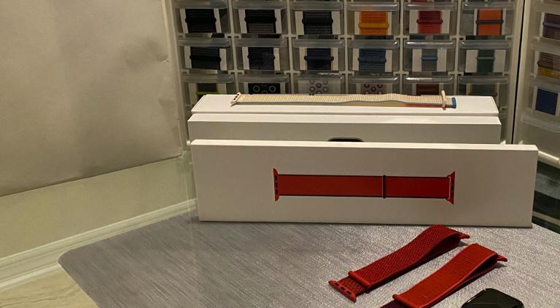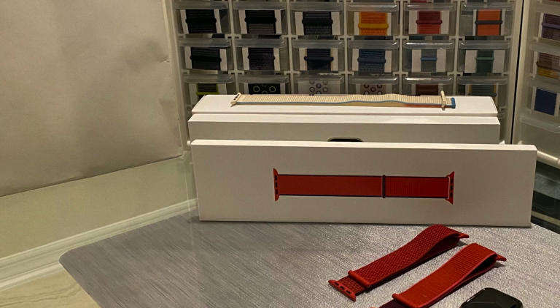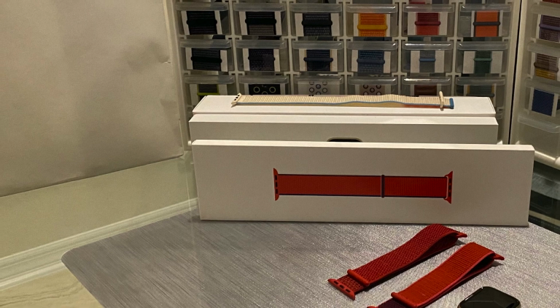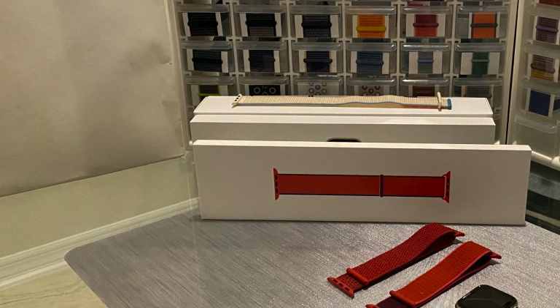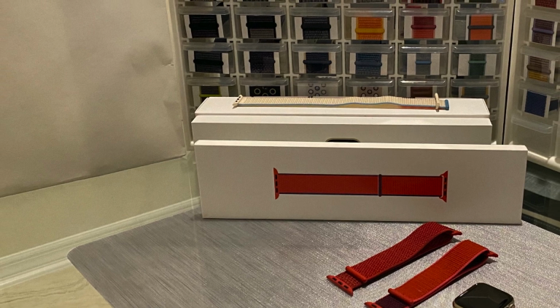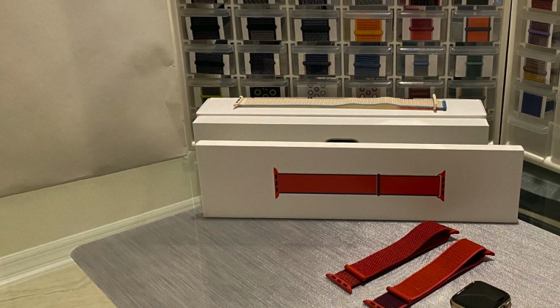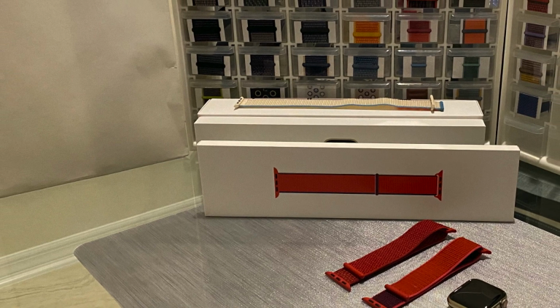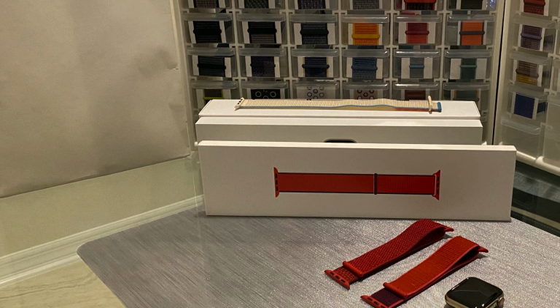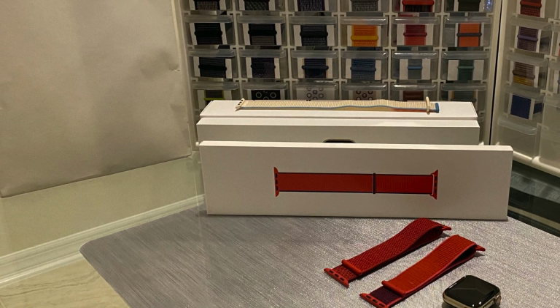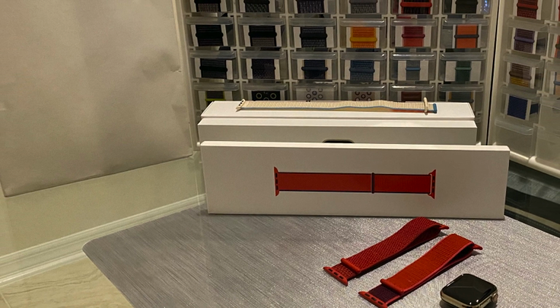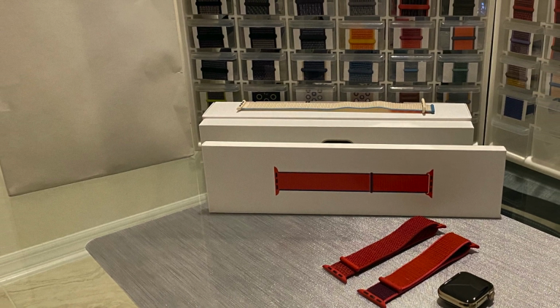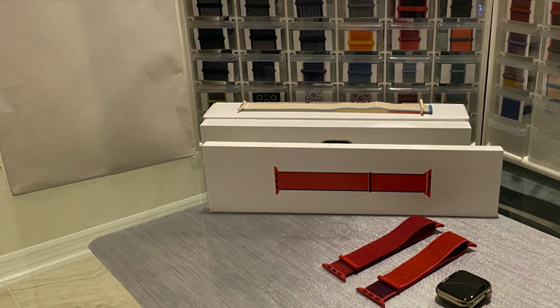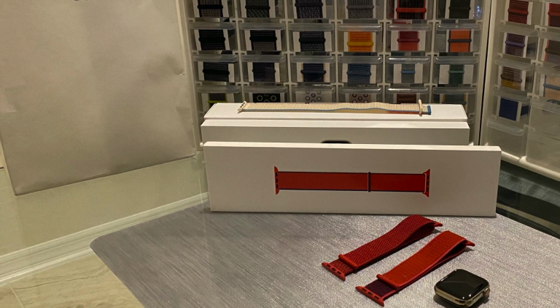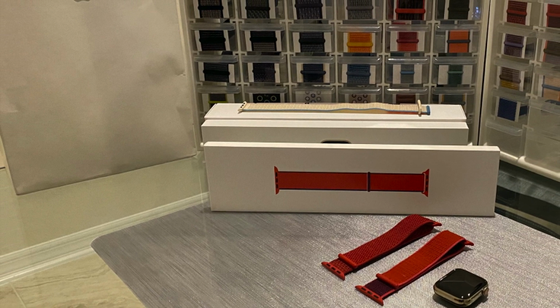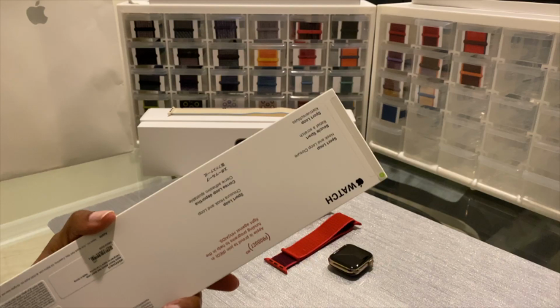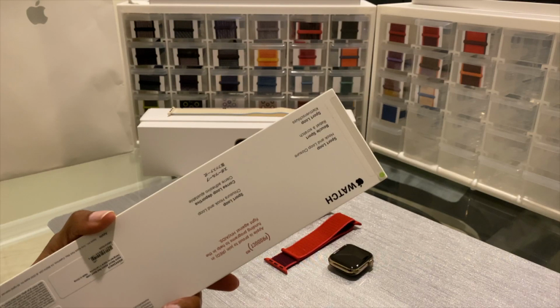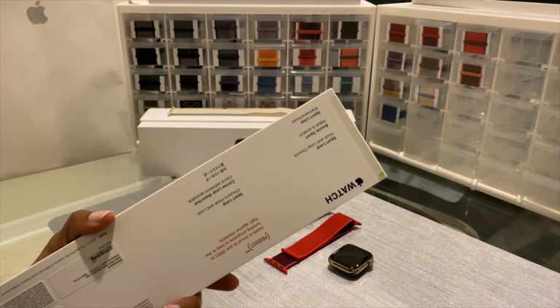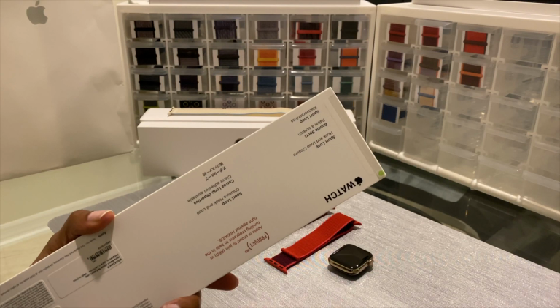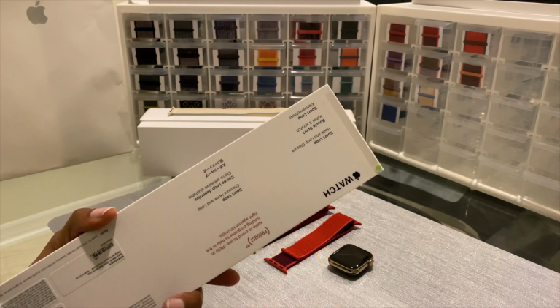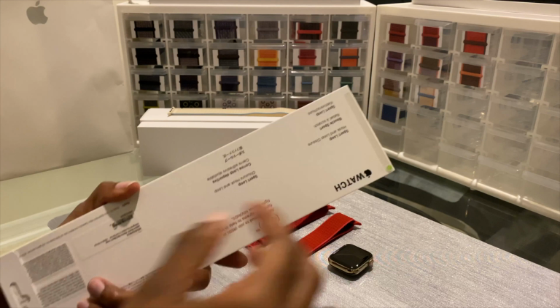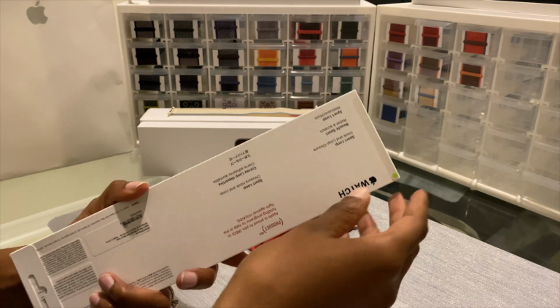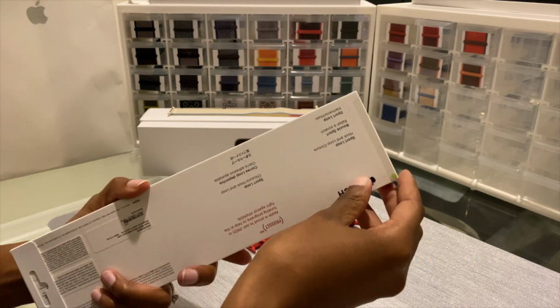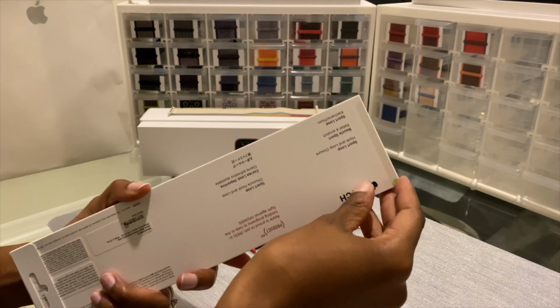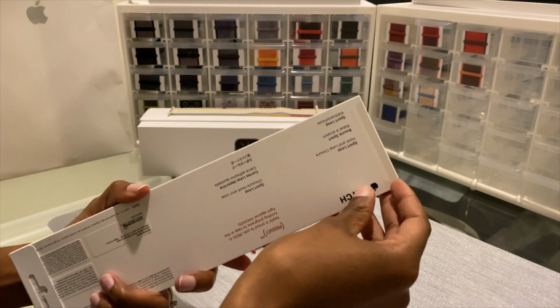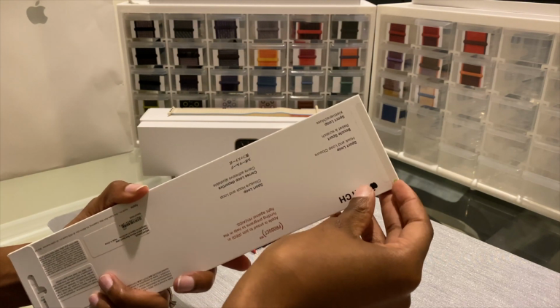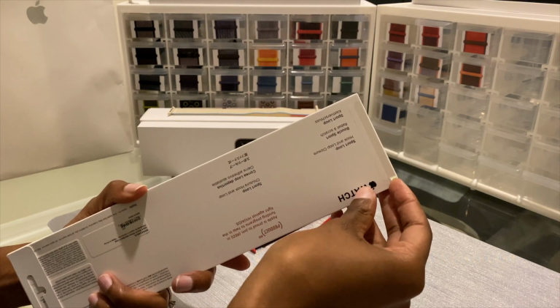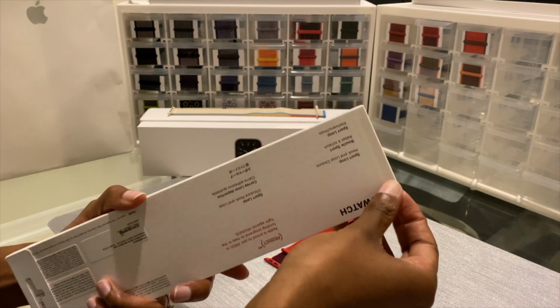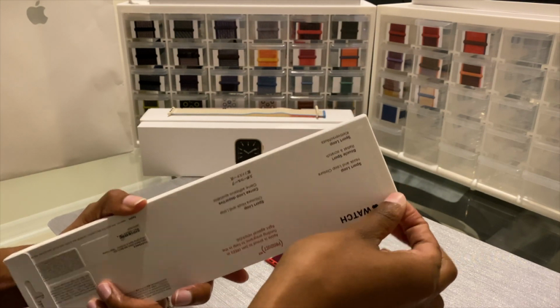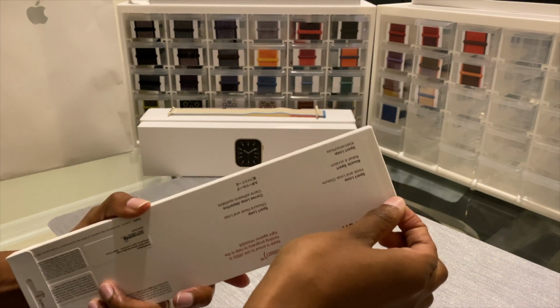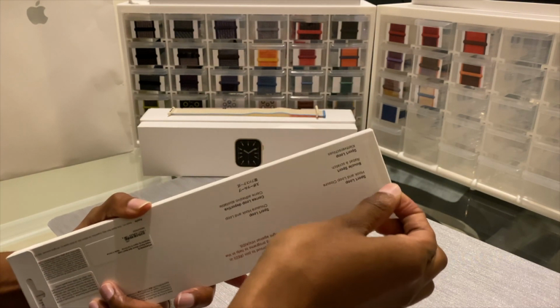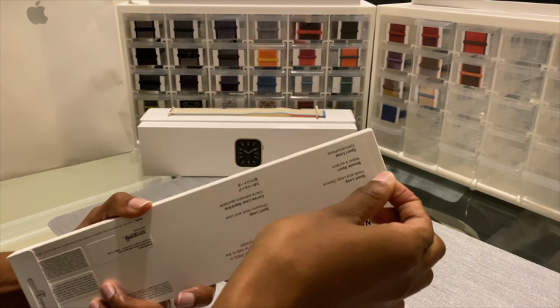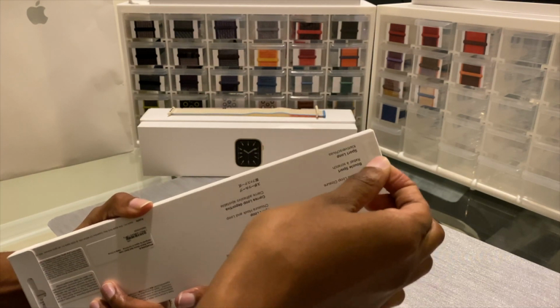Hey guys, Introverted Tech here. Today I'm going to be unboxing the new Product Red Sport Loop released recently.